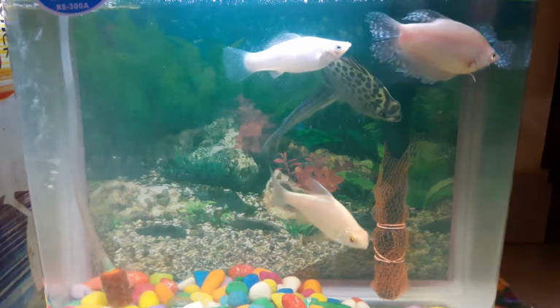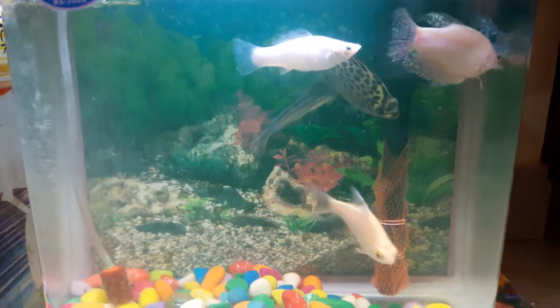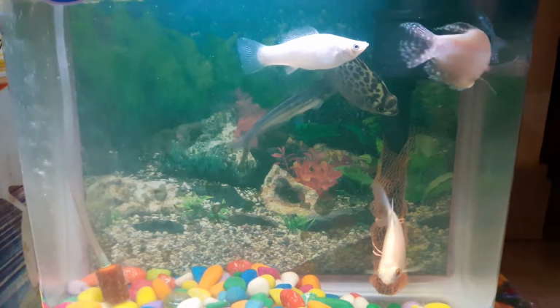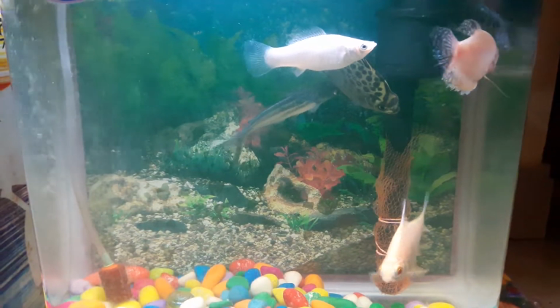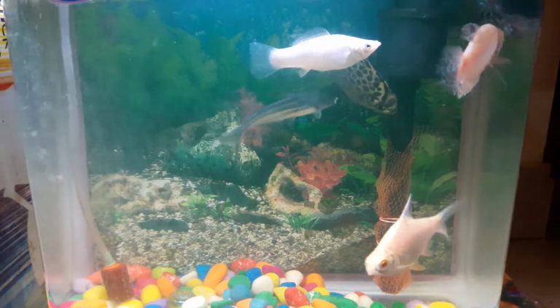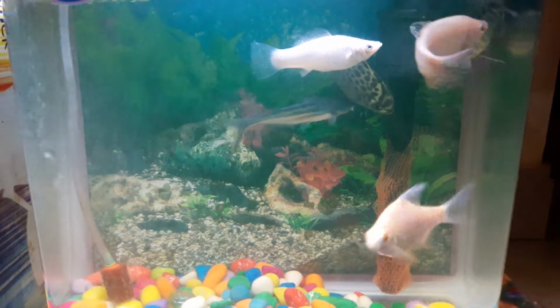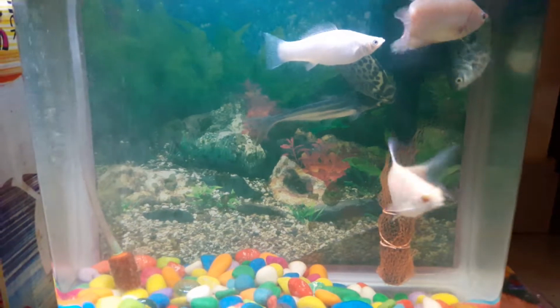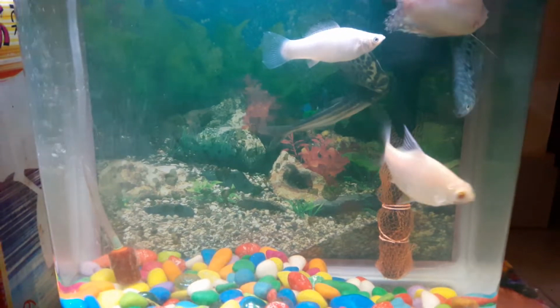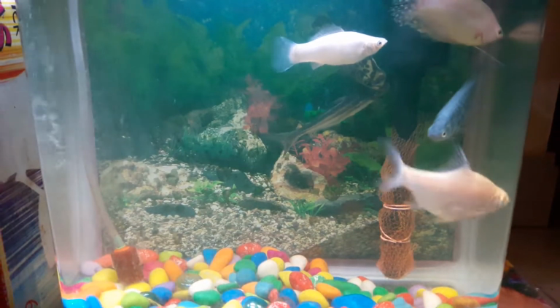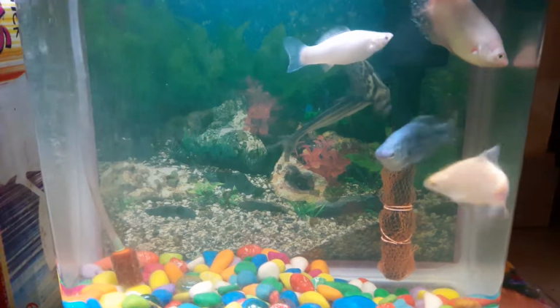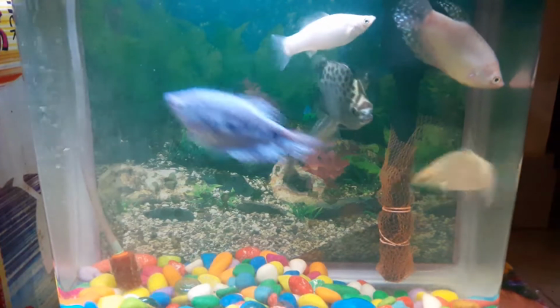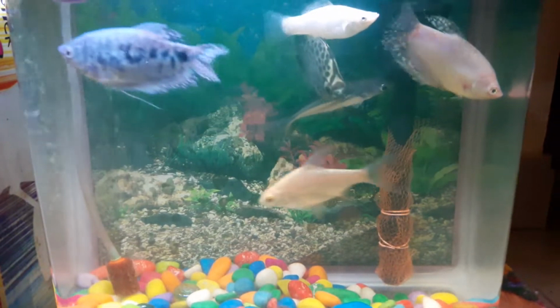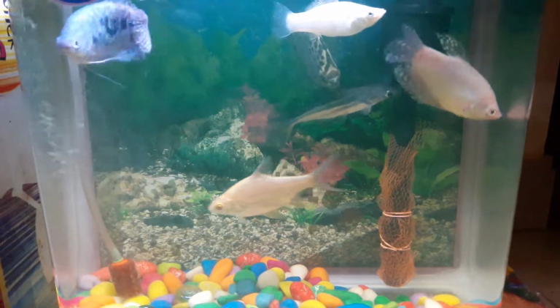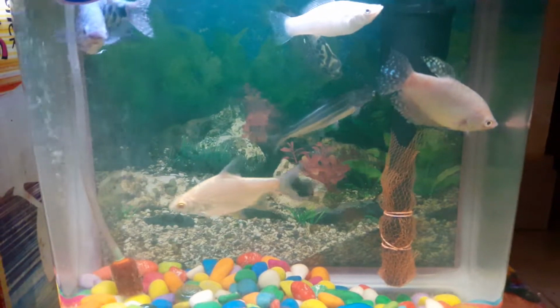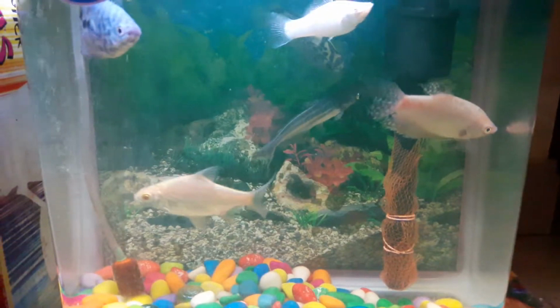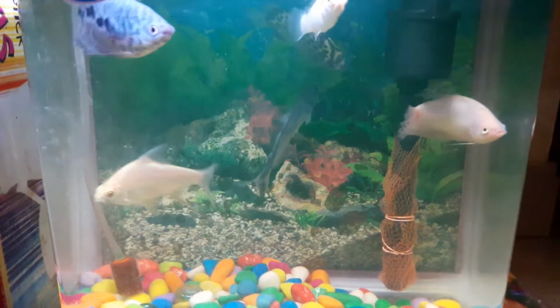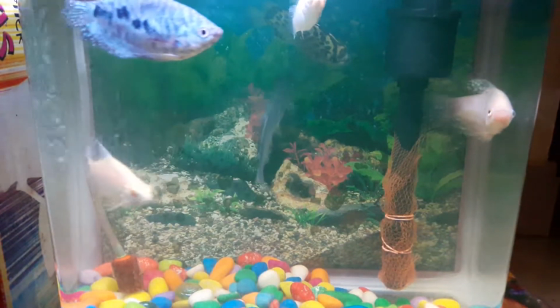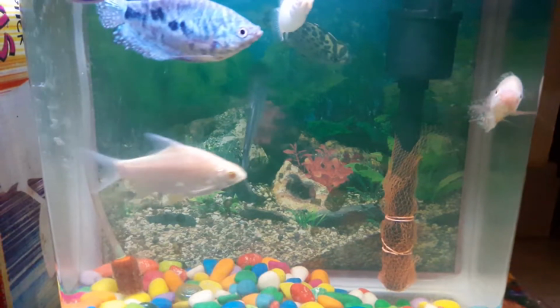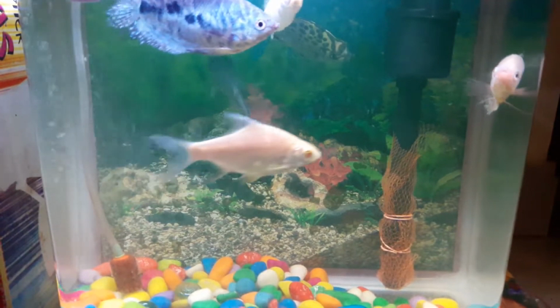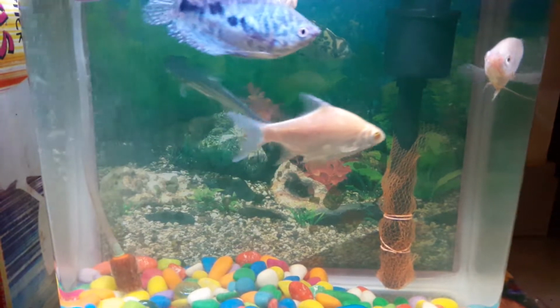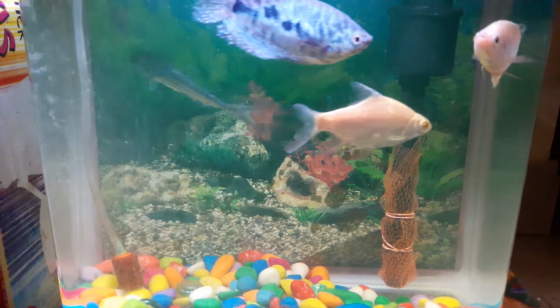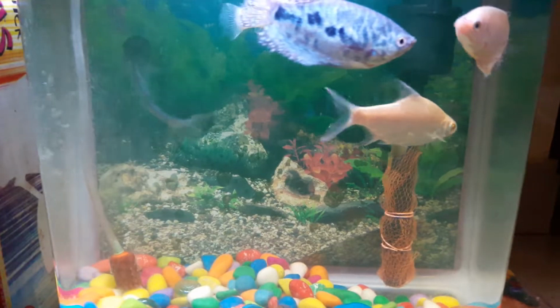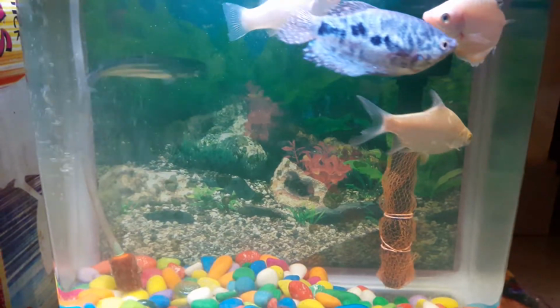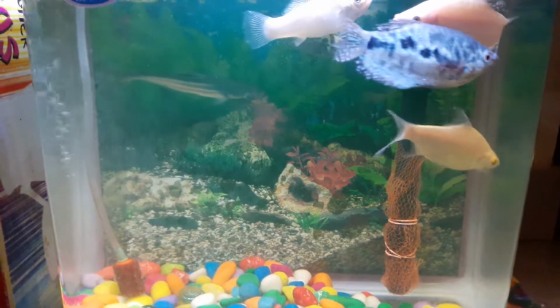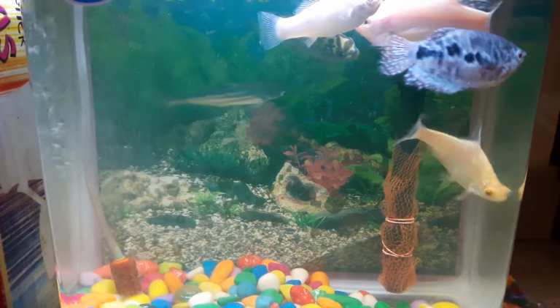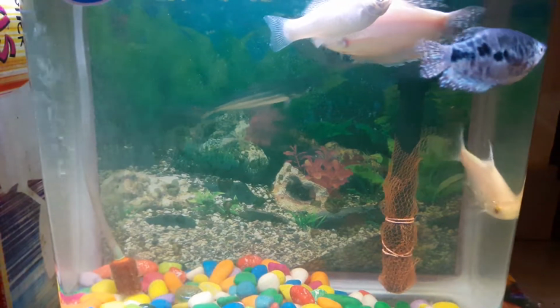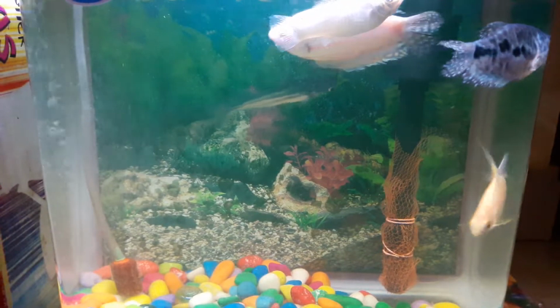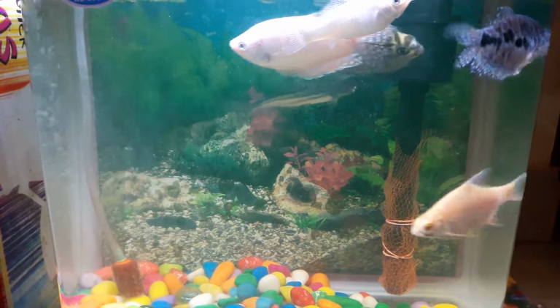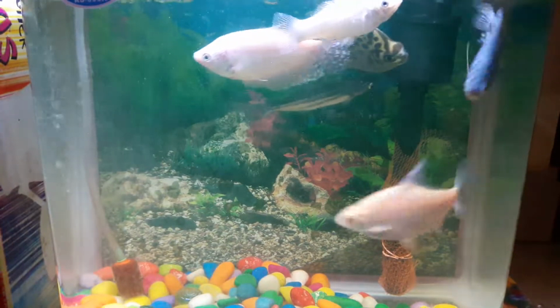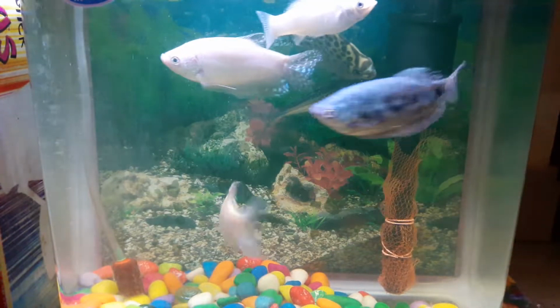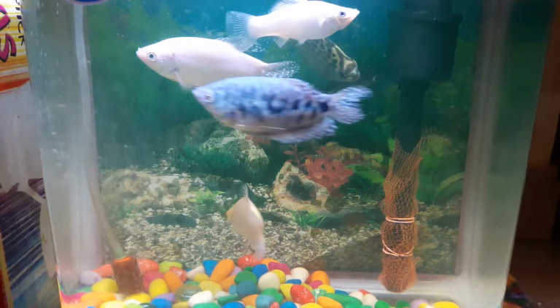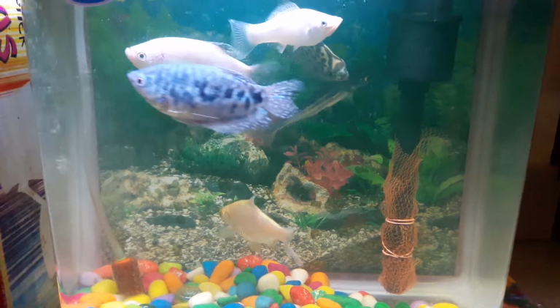Fourth tip: the best method to change the water is to remove 50% of the old water and add new salt water into the aquarium. Fifth tip: if you are not using a filter, change the water once every 15 days.